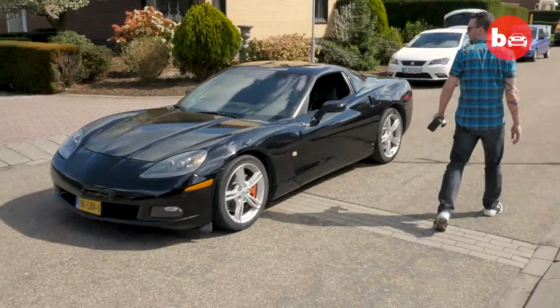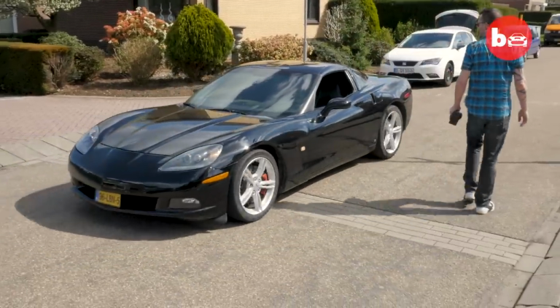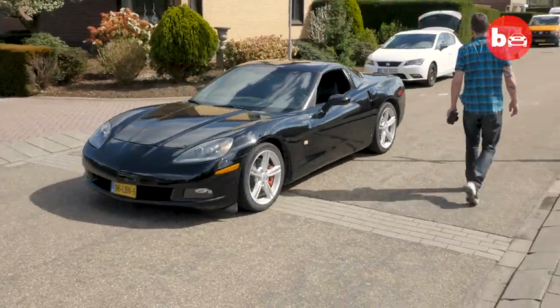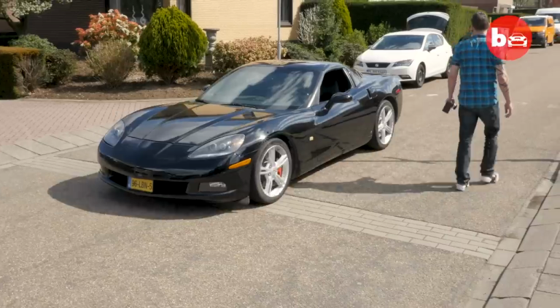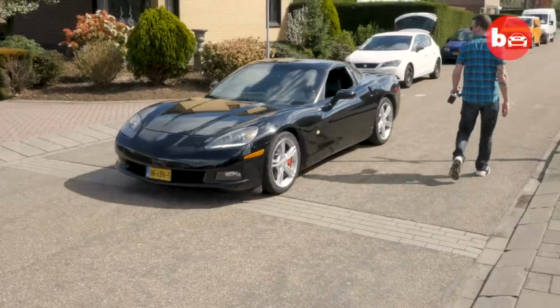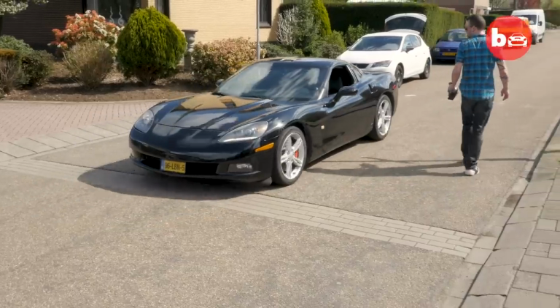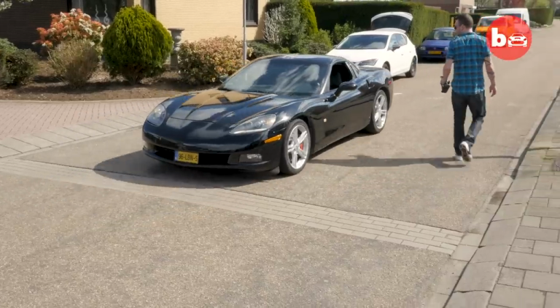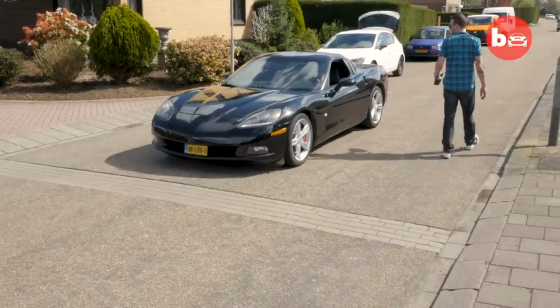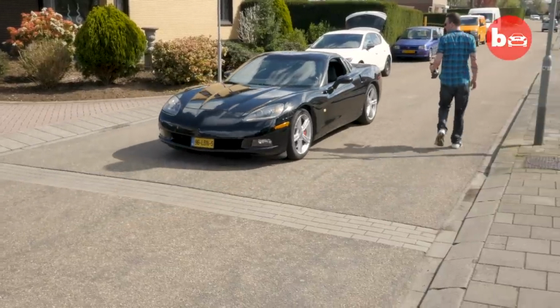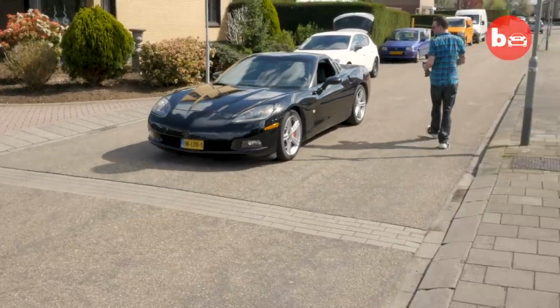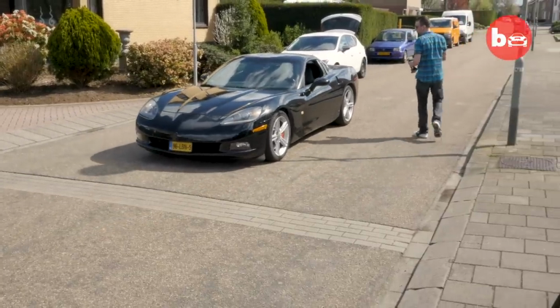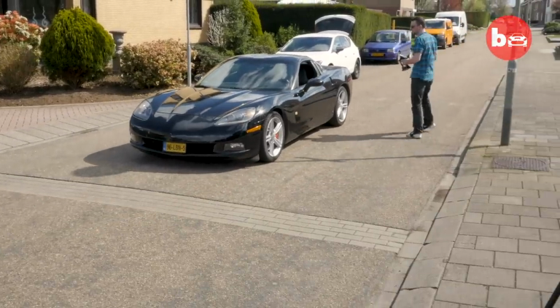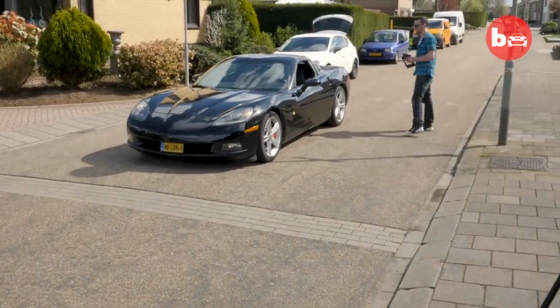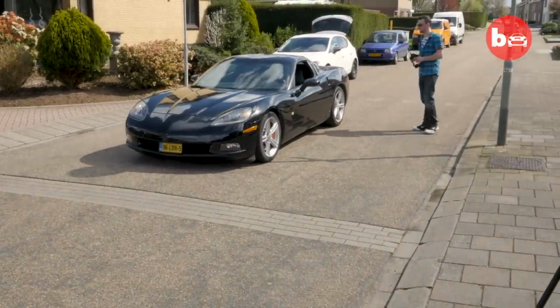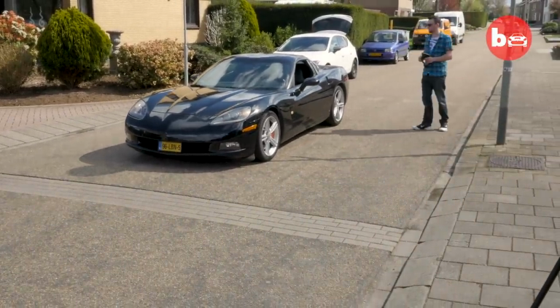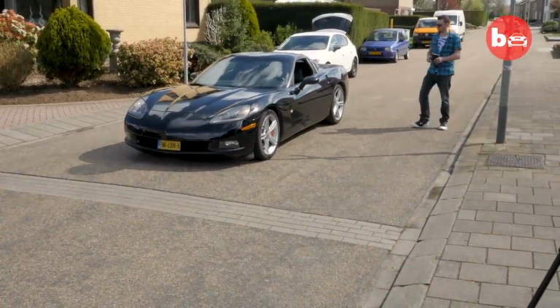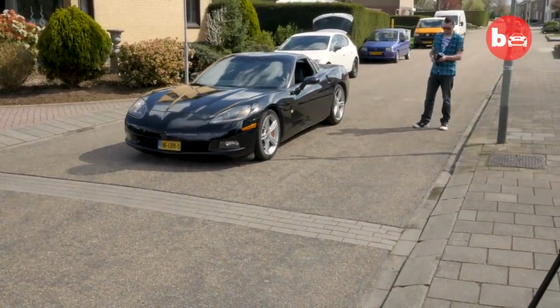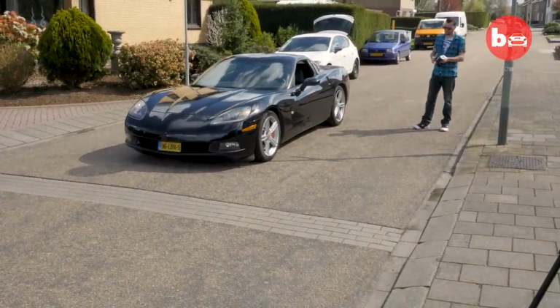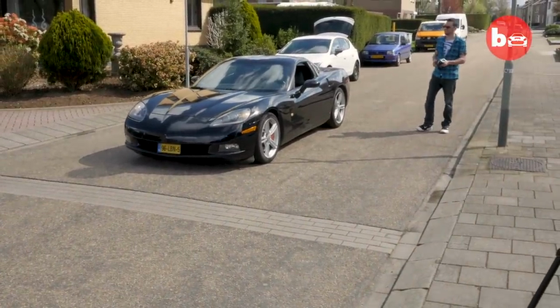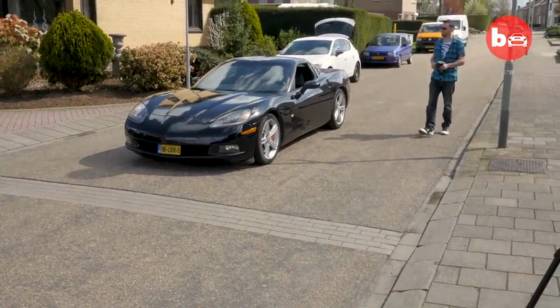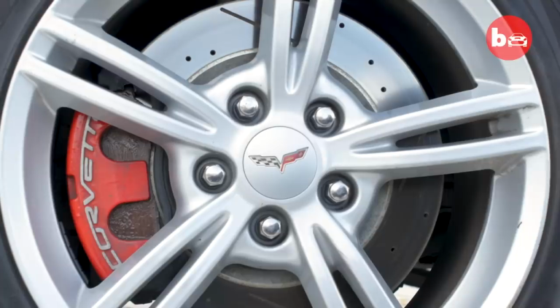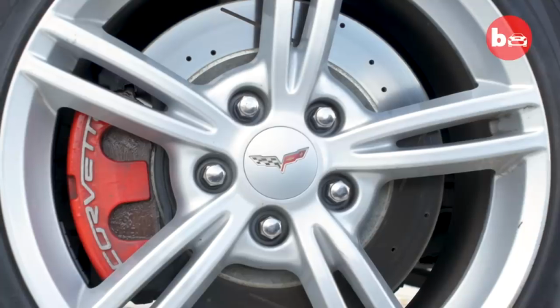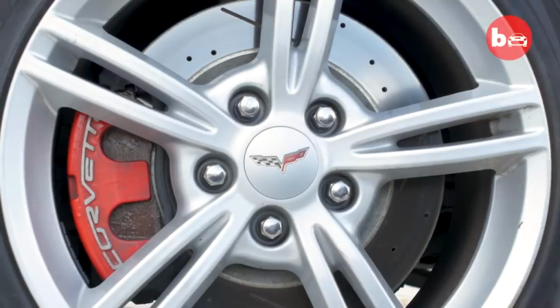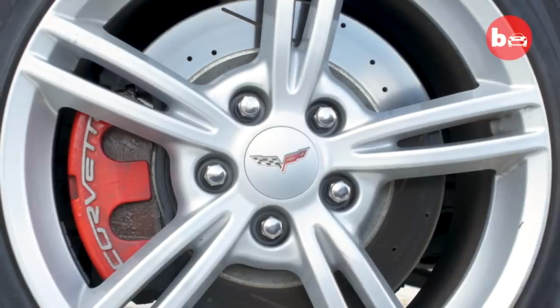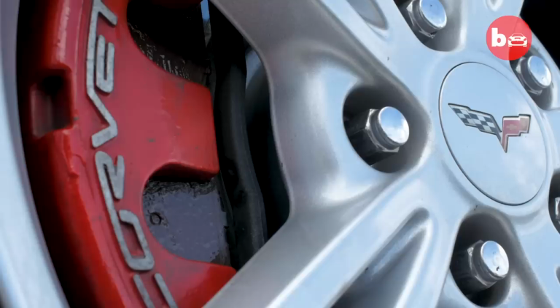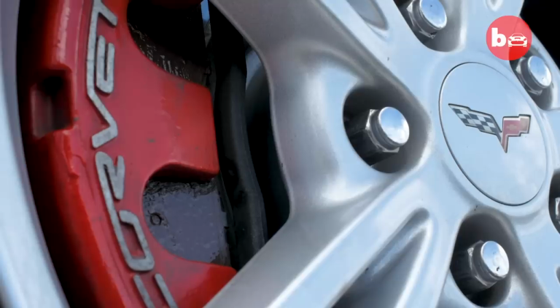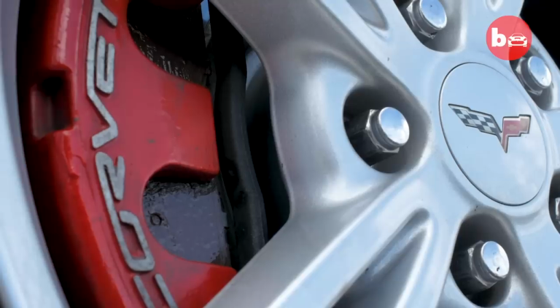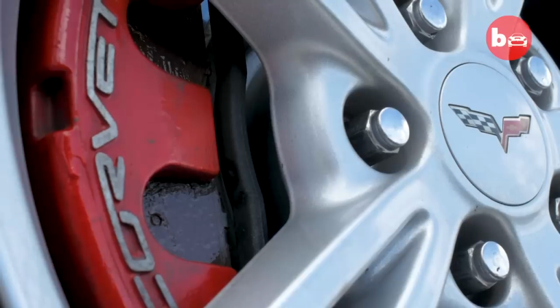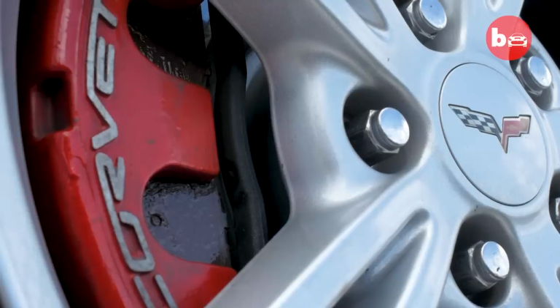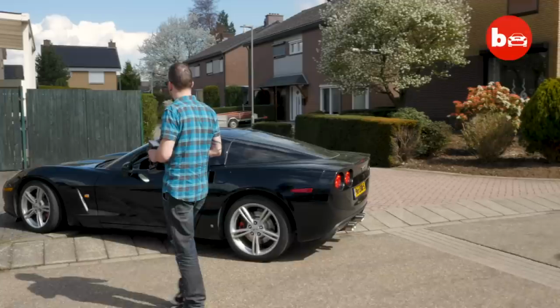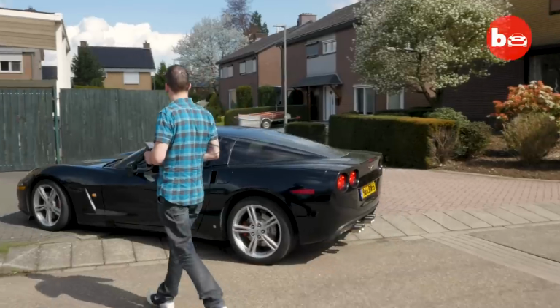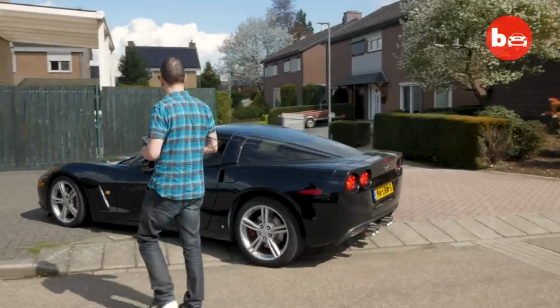This is 34-year-old computer technician Bjorn Harms. He's built a full-sized remote control Corvette that wouldn't look out of place in the latest Bond film.